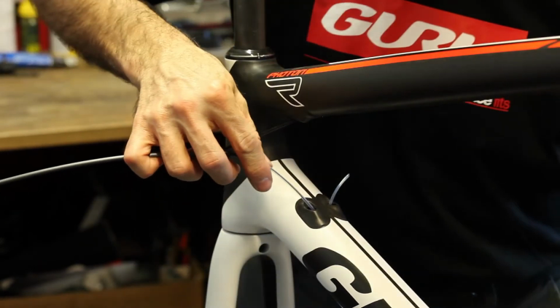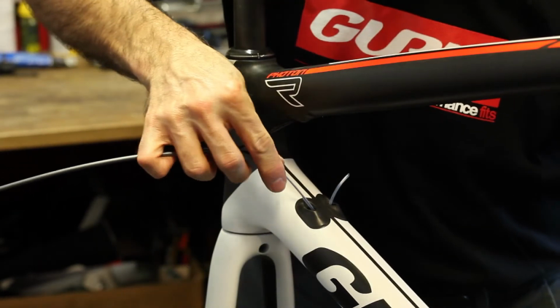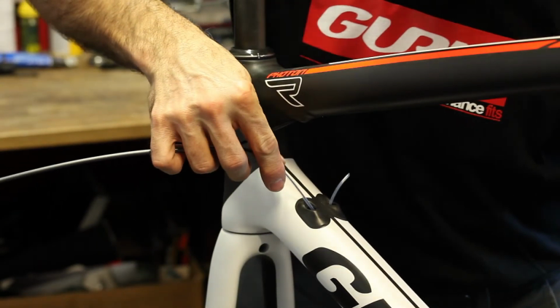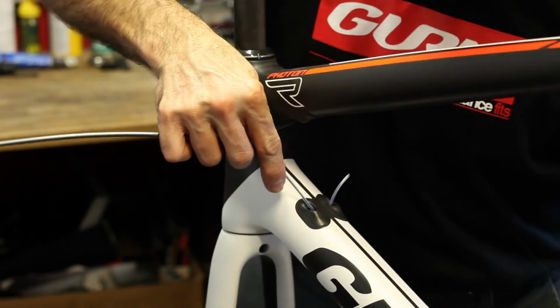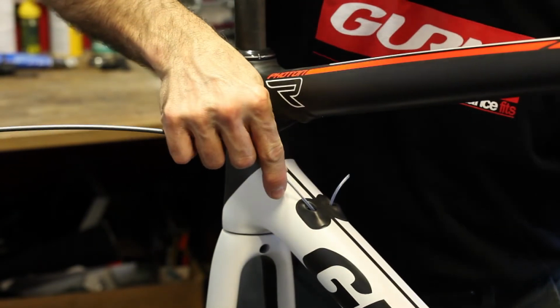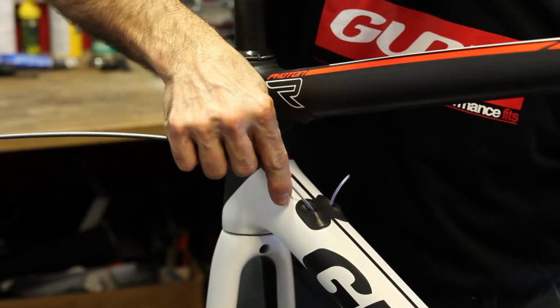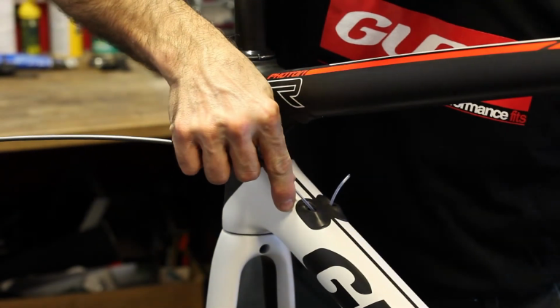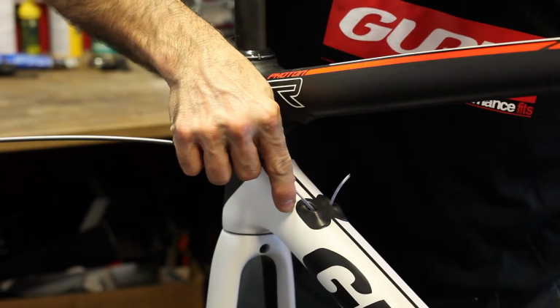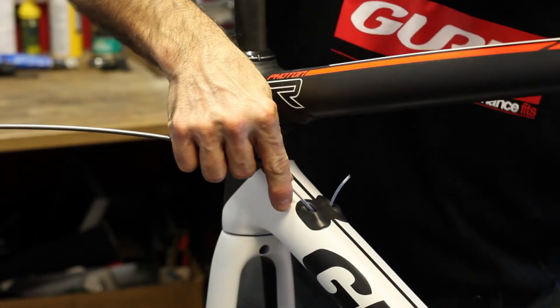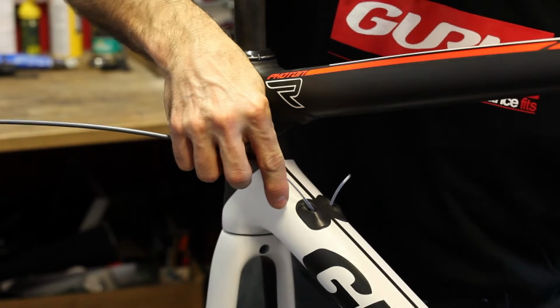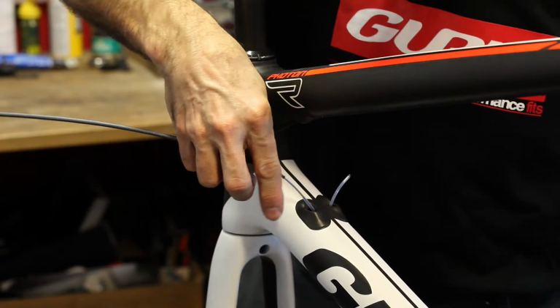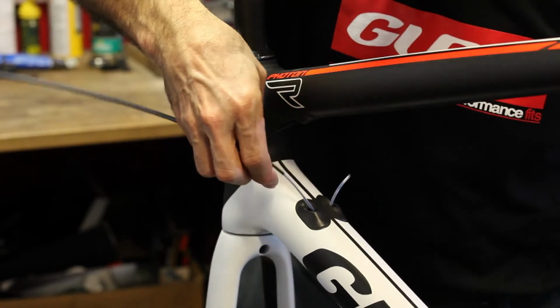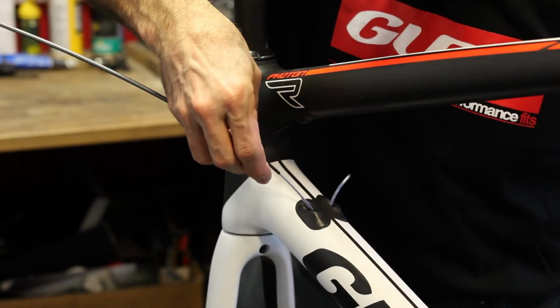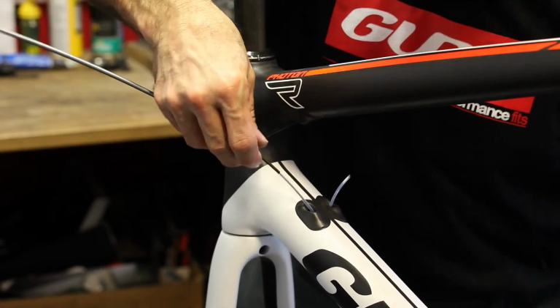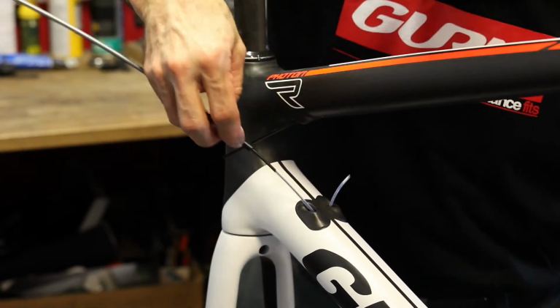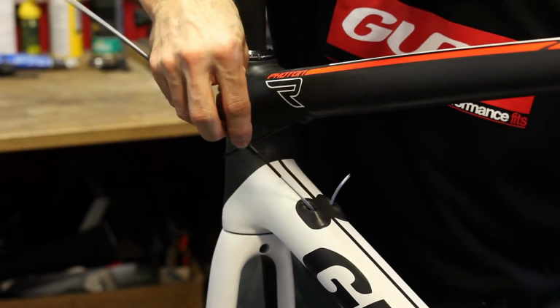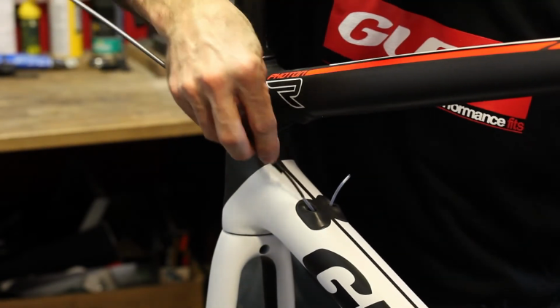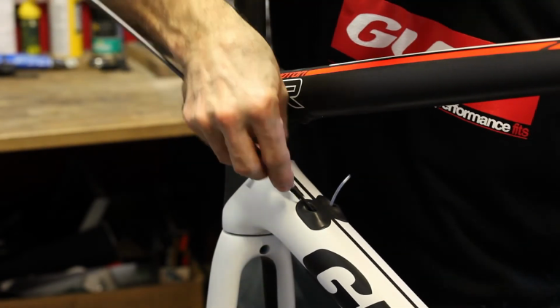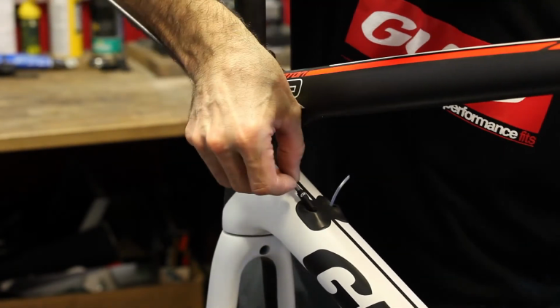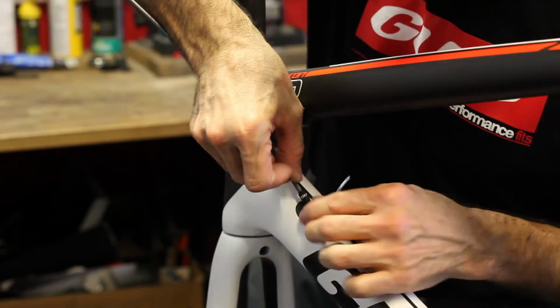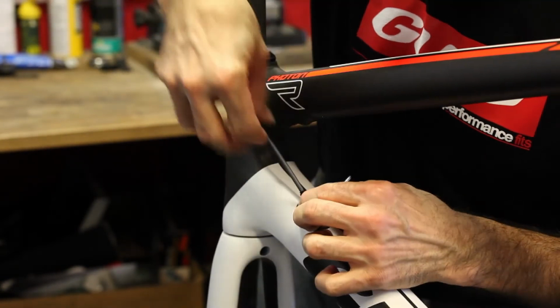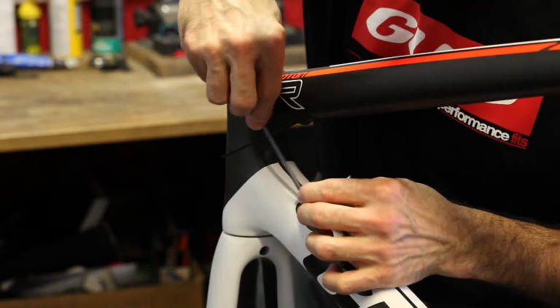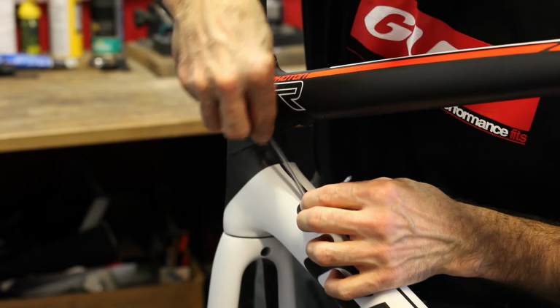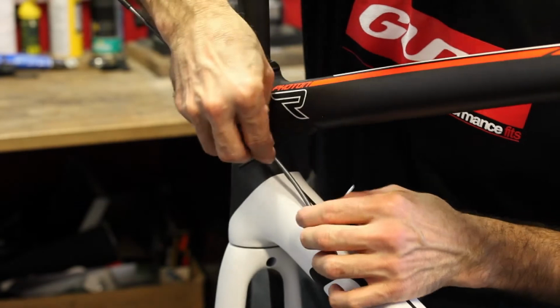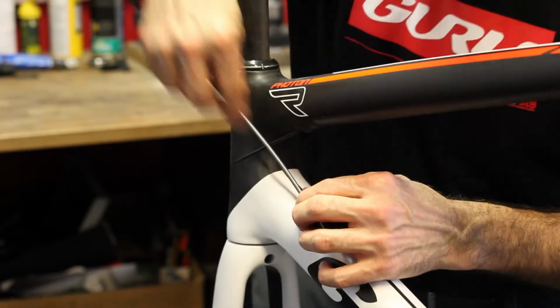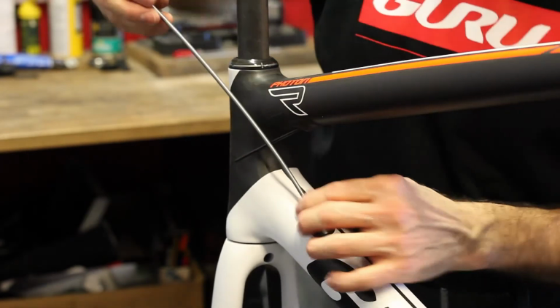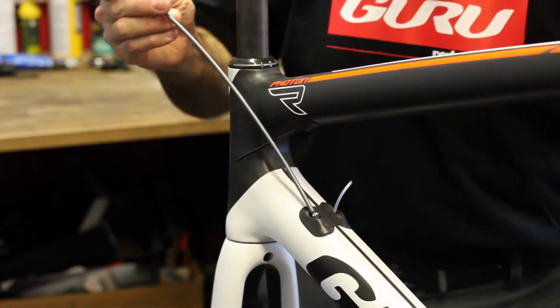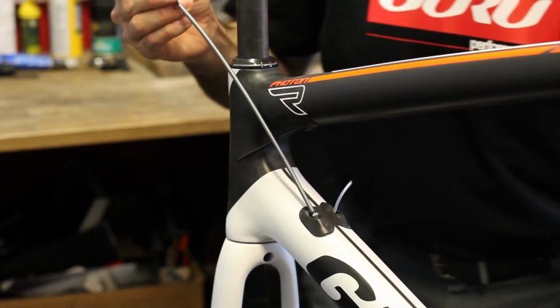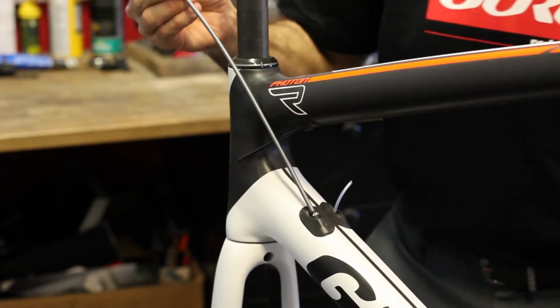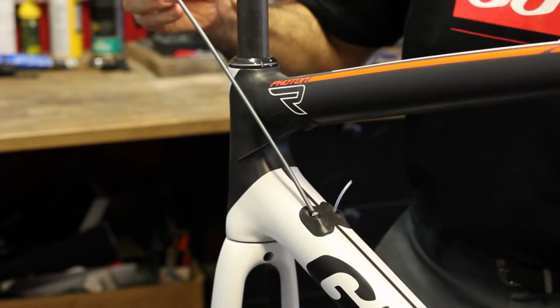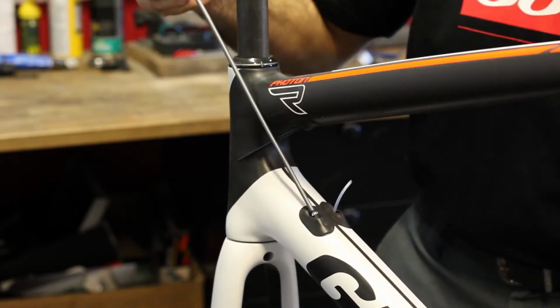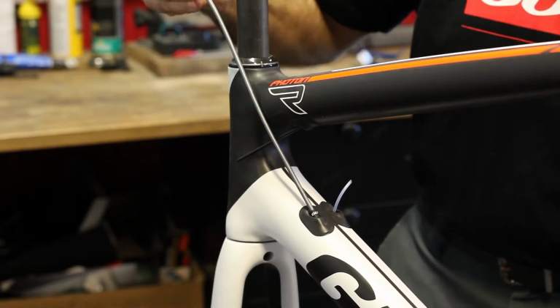So once it exits, you can go ahead and pull your cable into place and then feed the guide sleeve, the ferrule, and your housing into the internal adaptive routing.